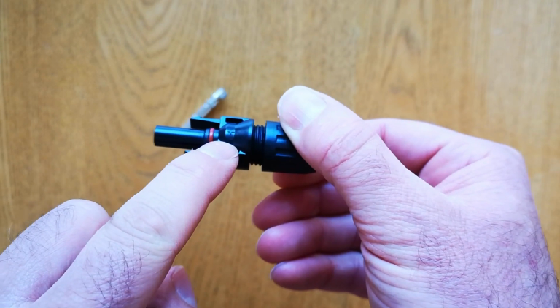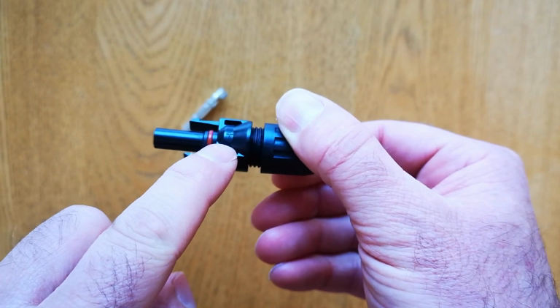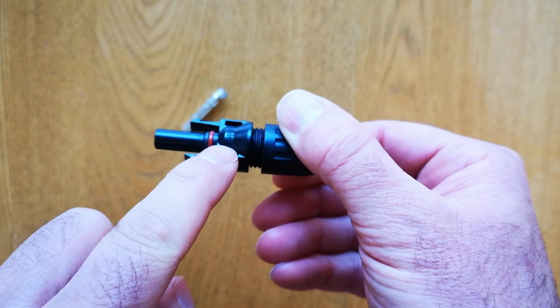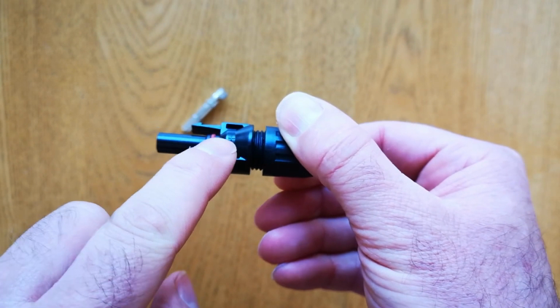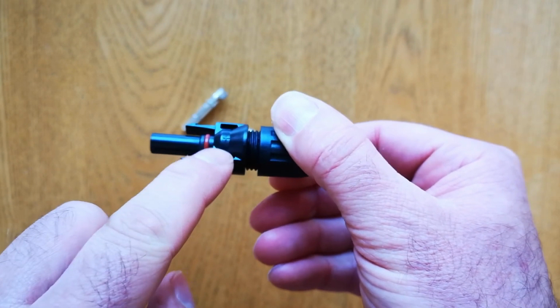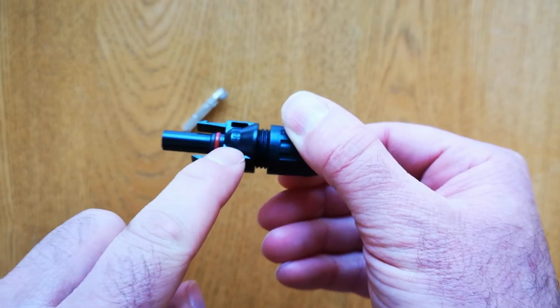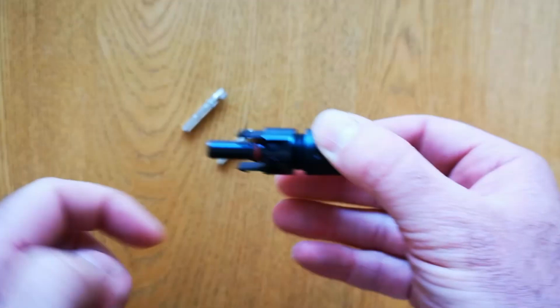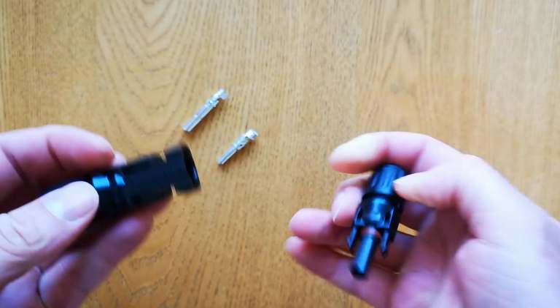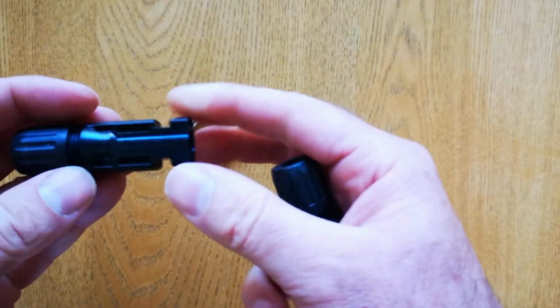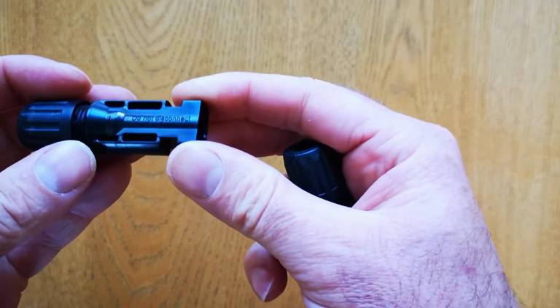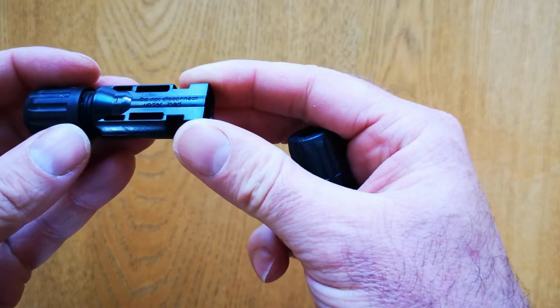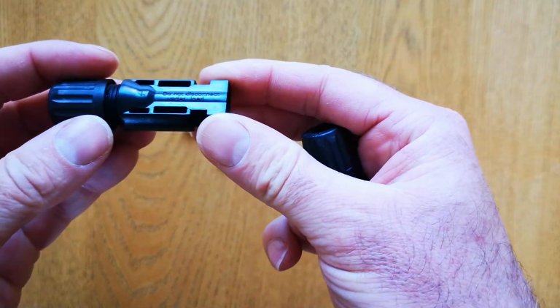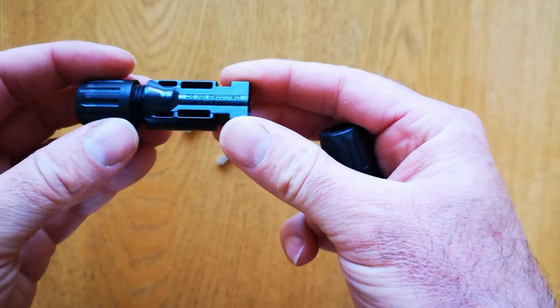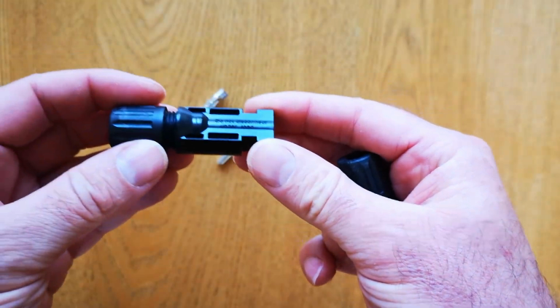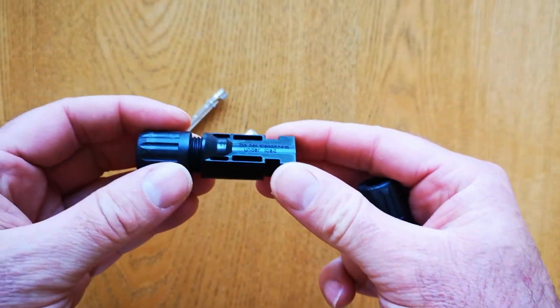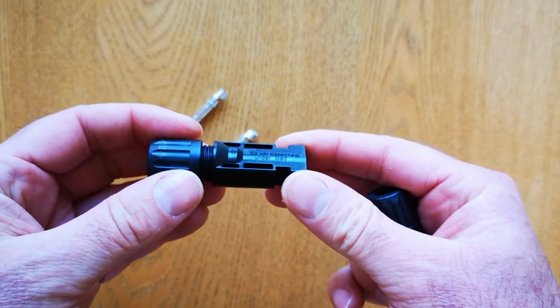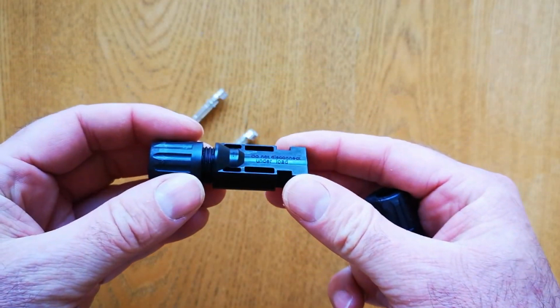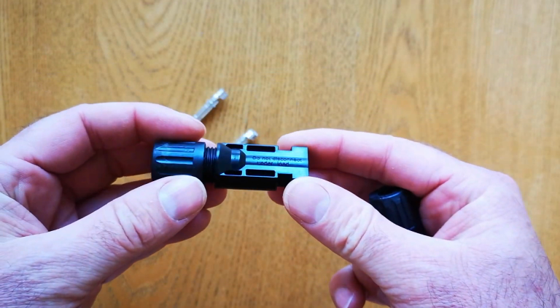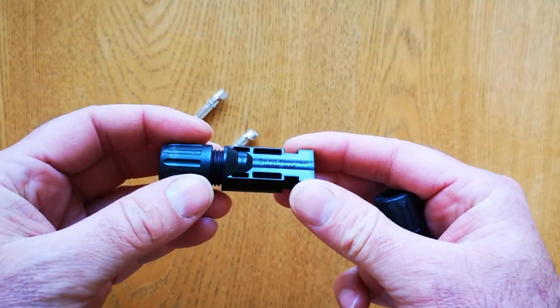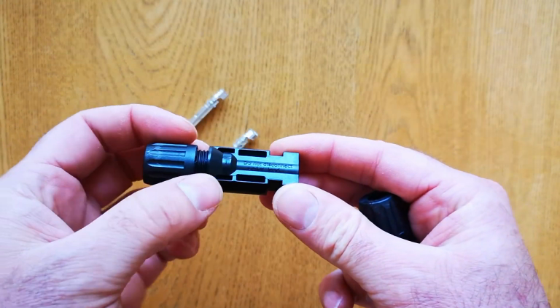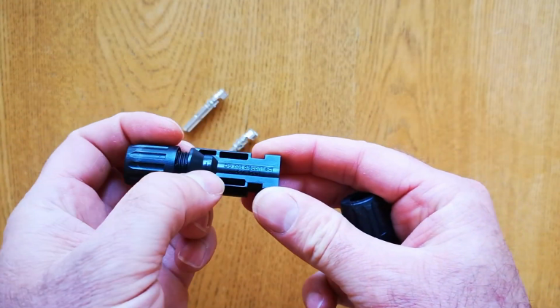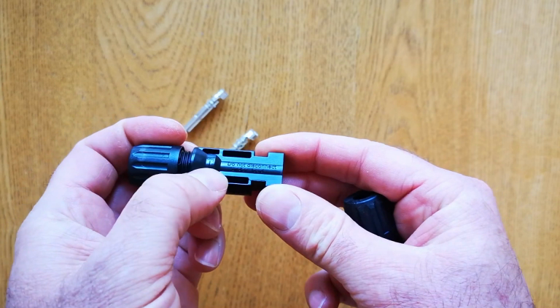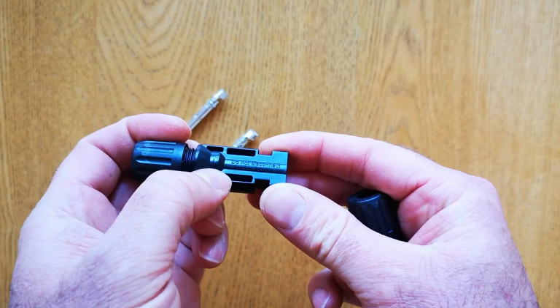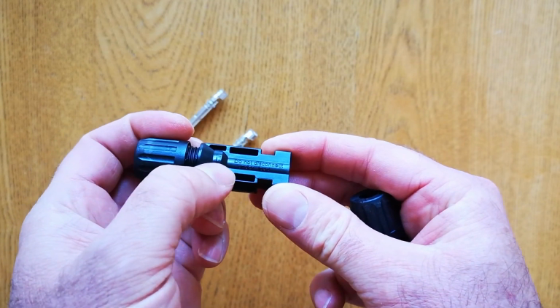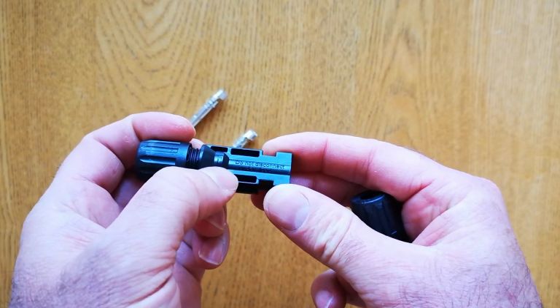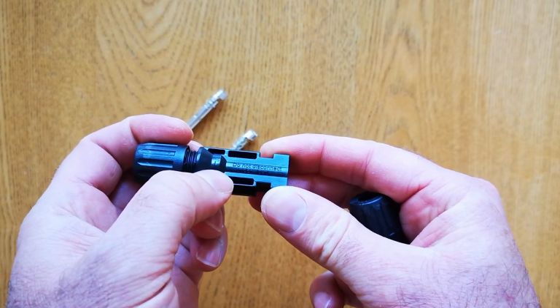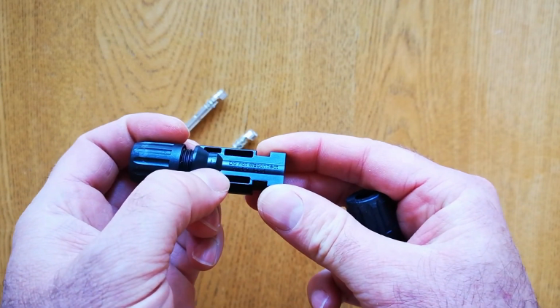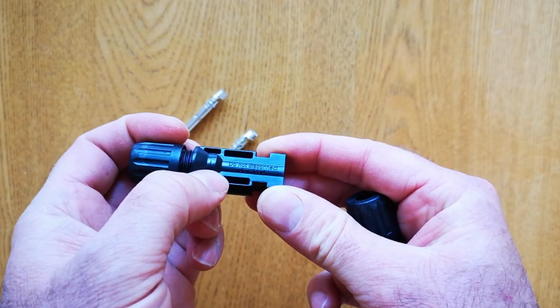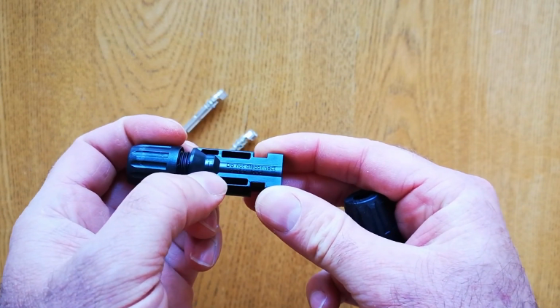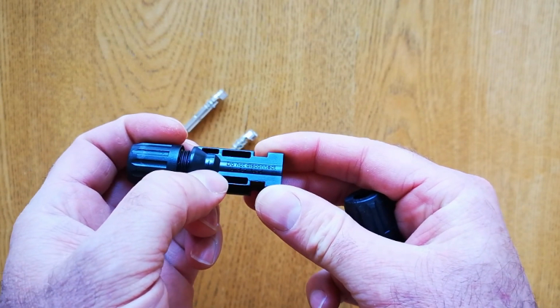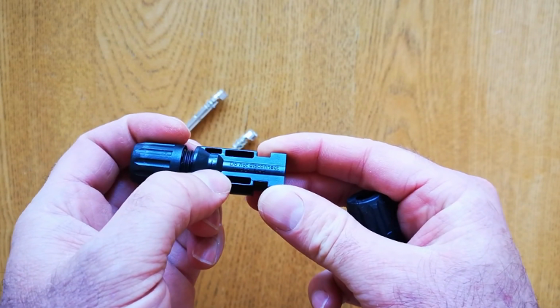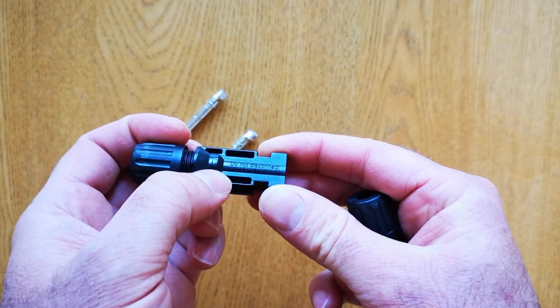Wherever there's a positive cable, one of these will be on the end. And this one — if I just angle it correctly to the light — you may be able to see there's a negative sign just here by my thumb, and that goes on the negative cable.